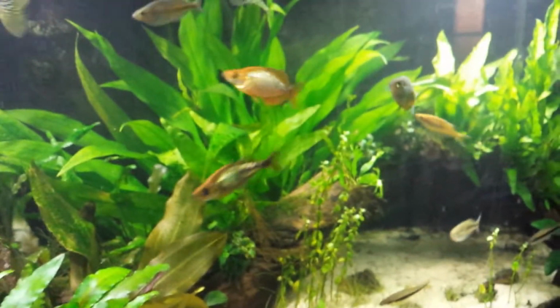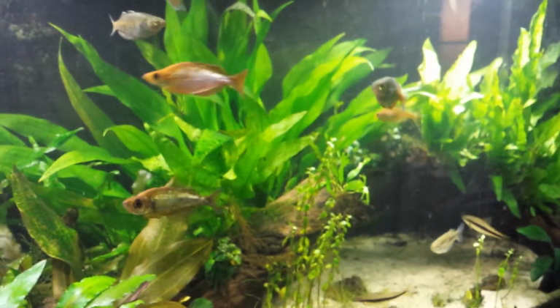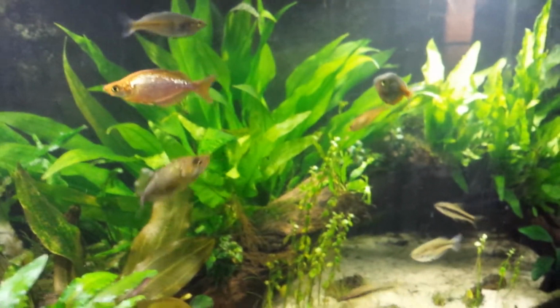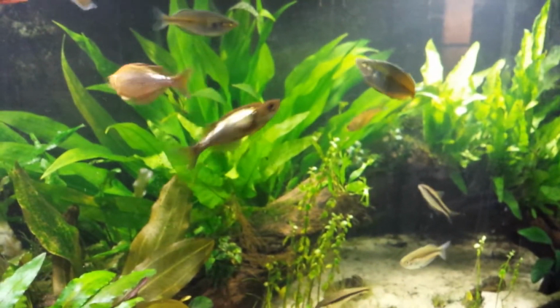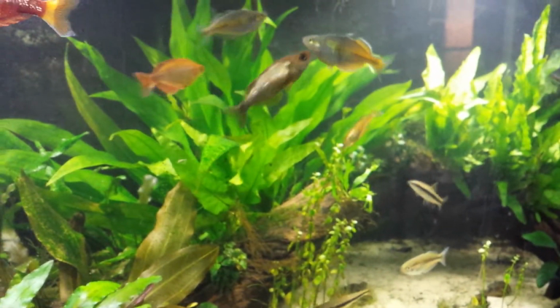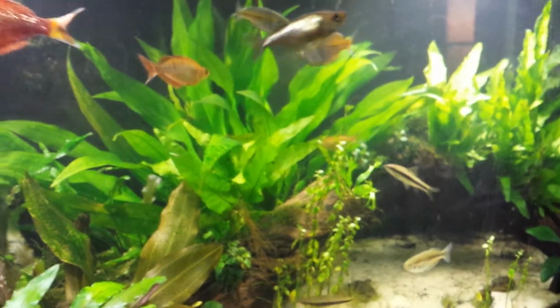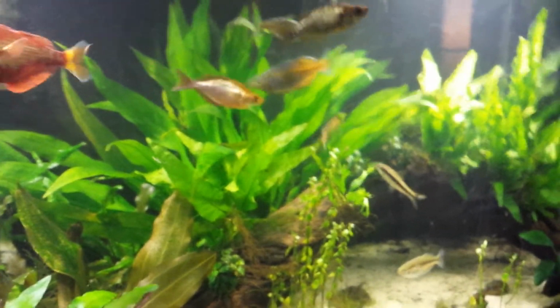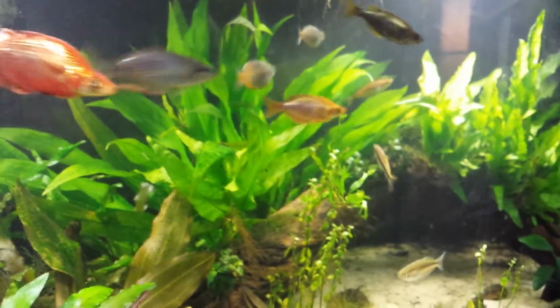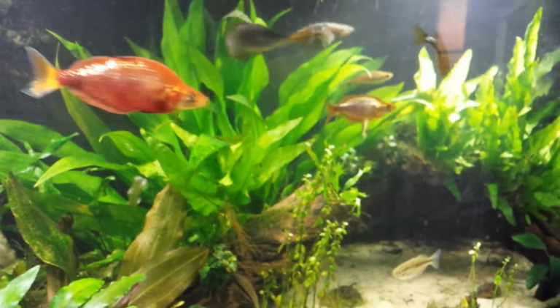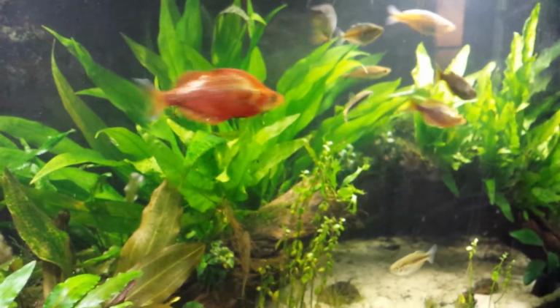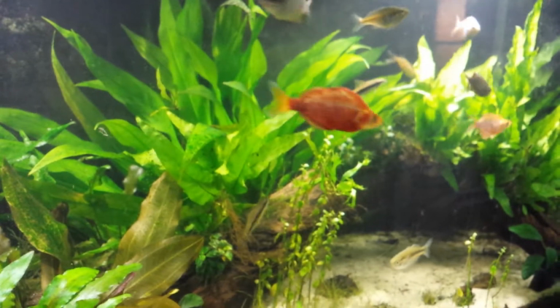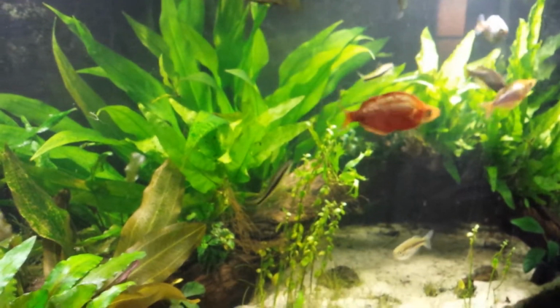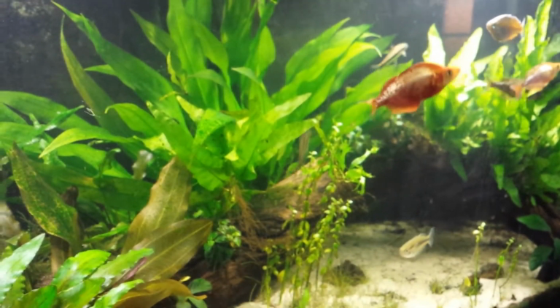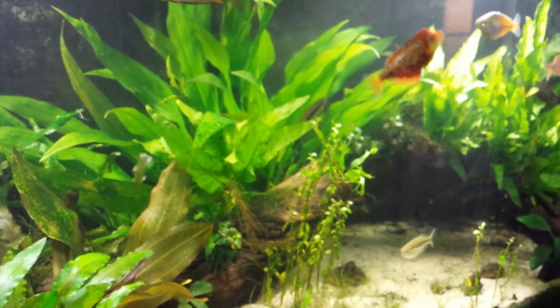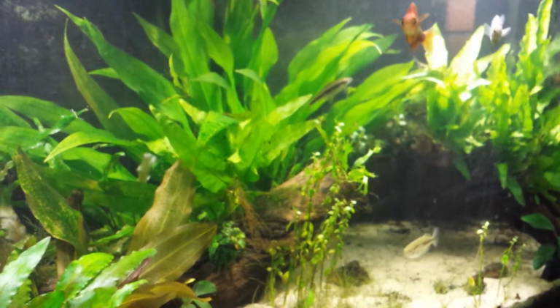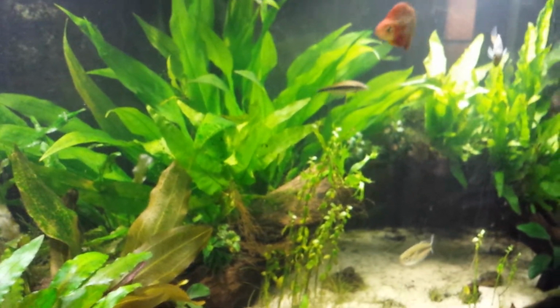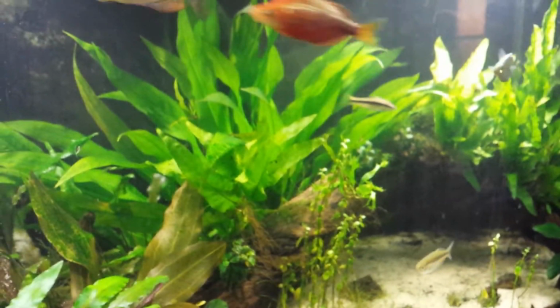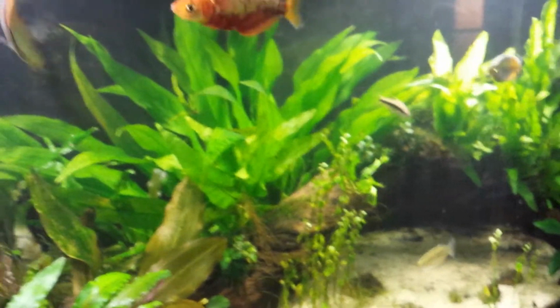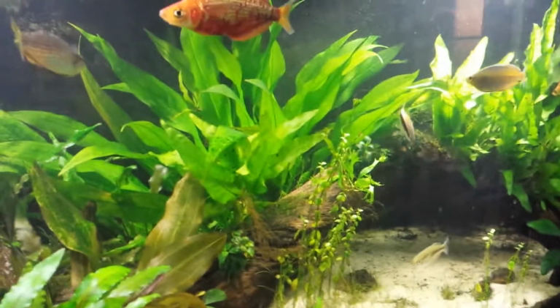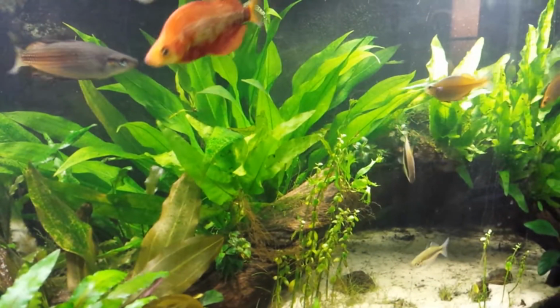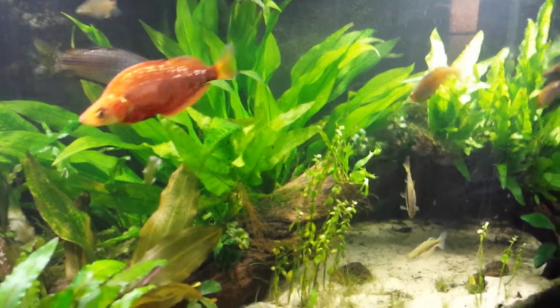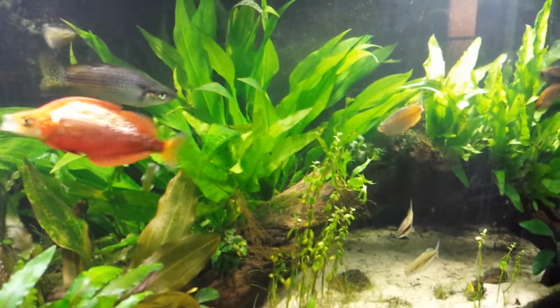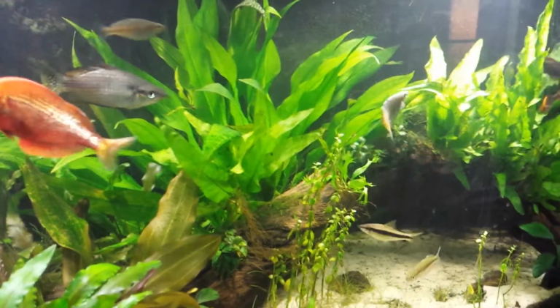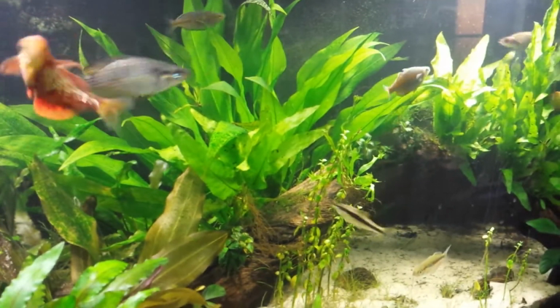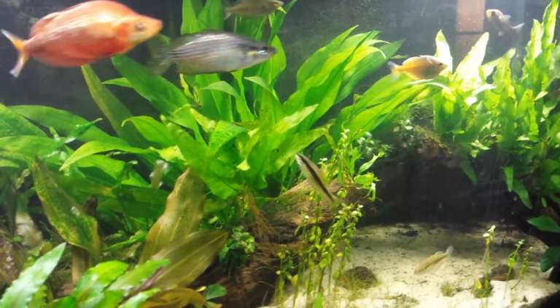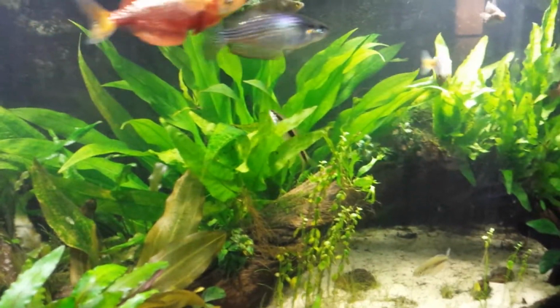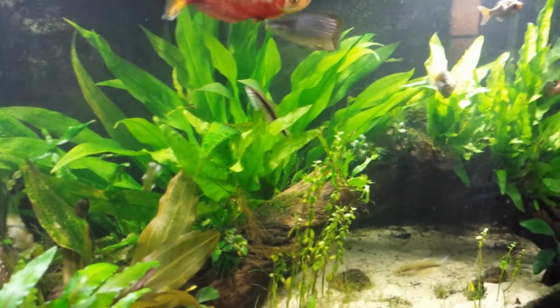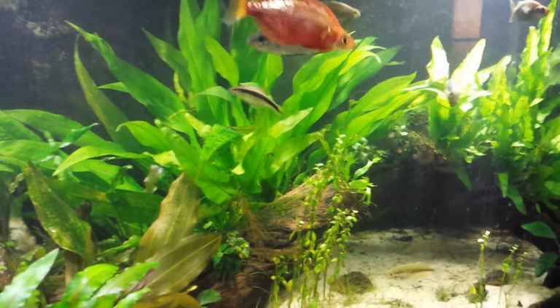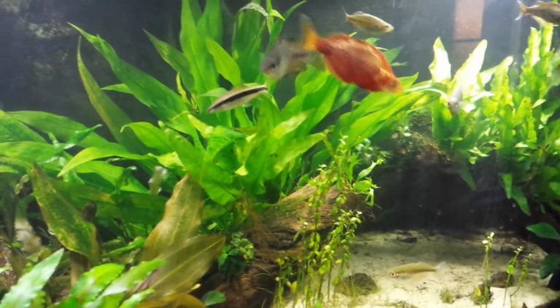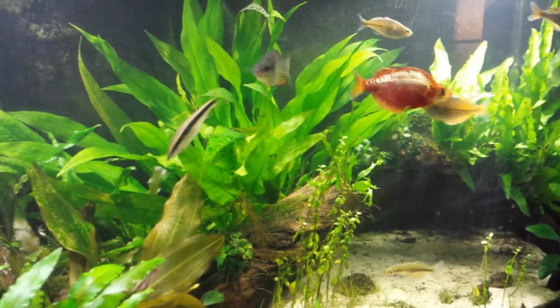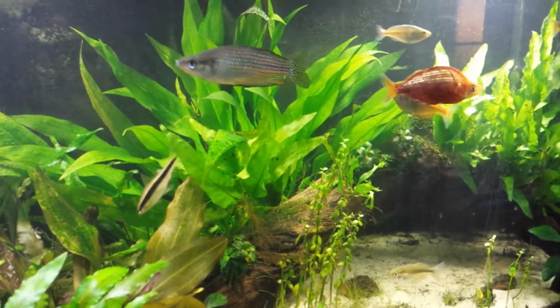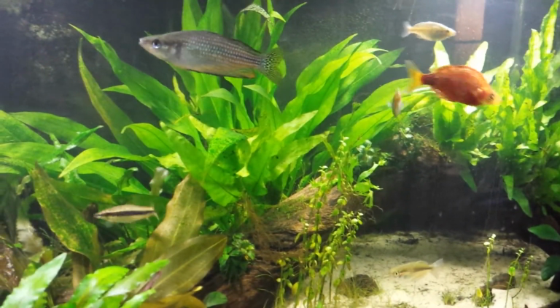Apart from Big Dog being sick the tank's doing fine, but yeah, it's unfortunate. But what can you do — you lose fish every now and then. Alright, I'll catch you later.